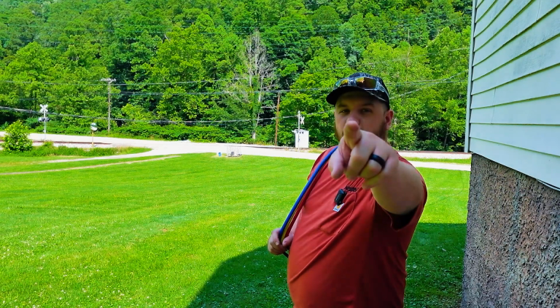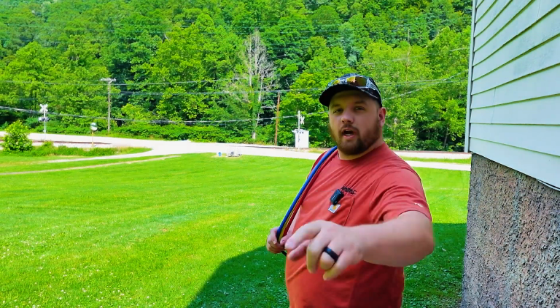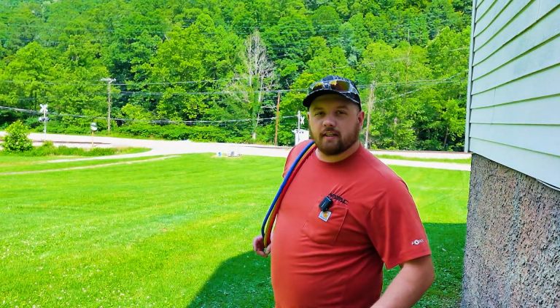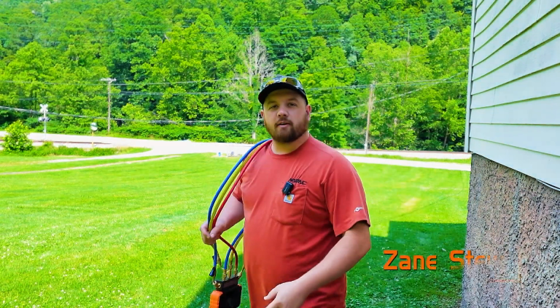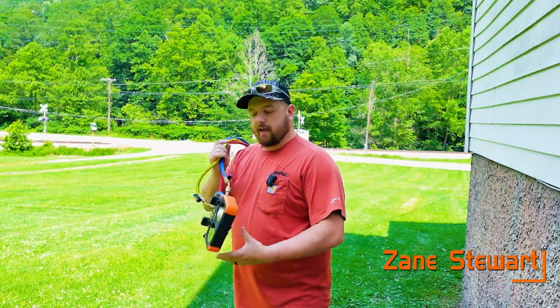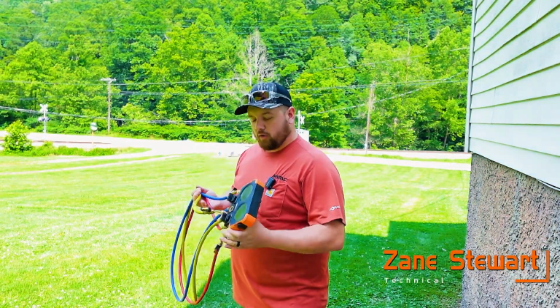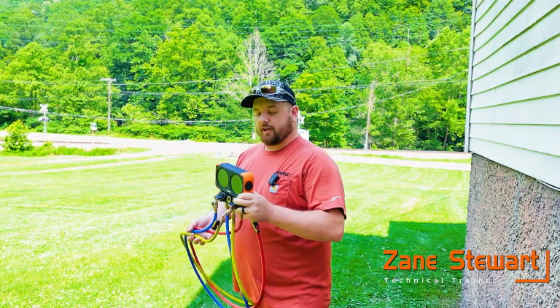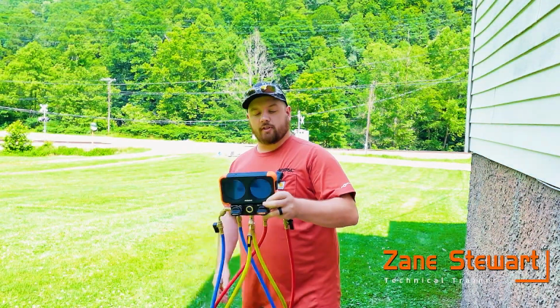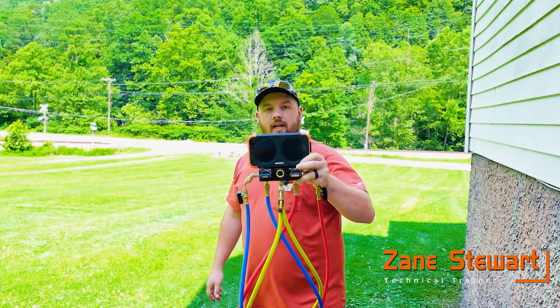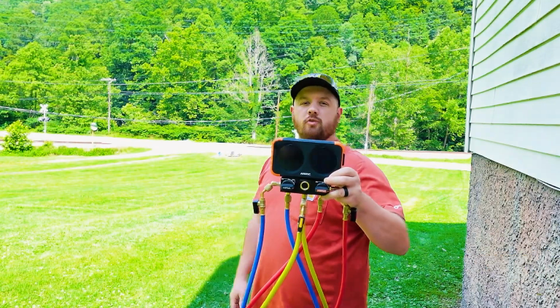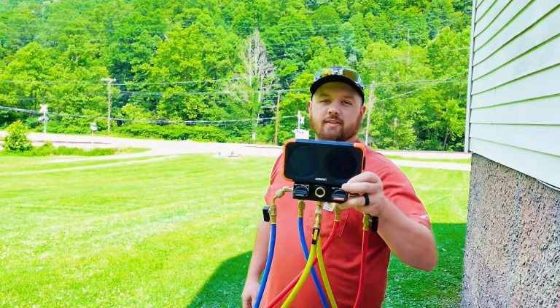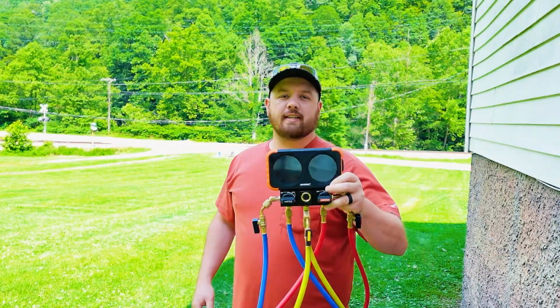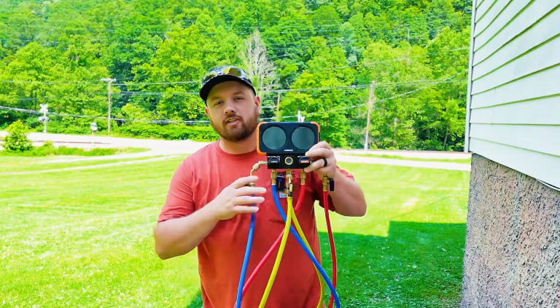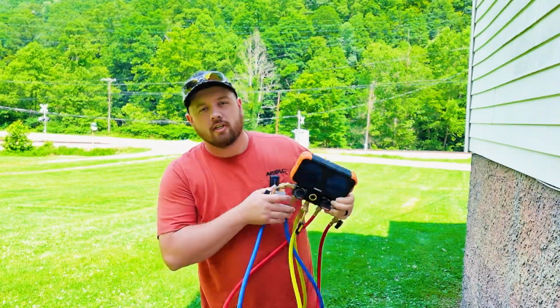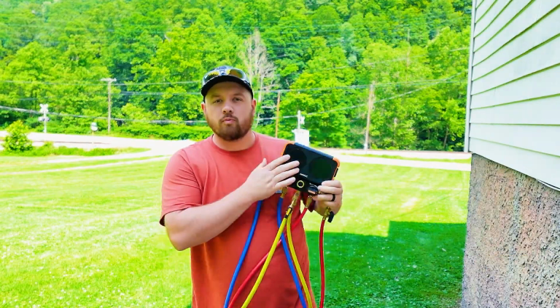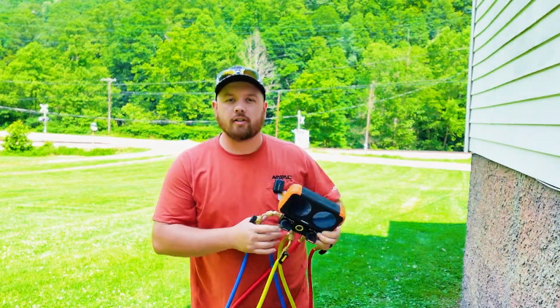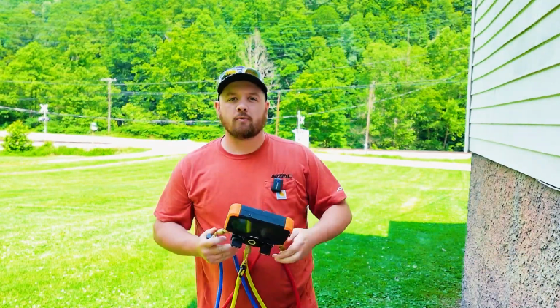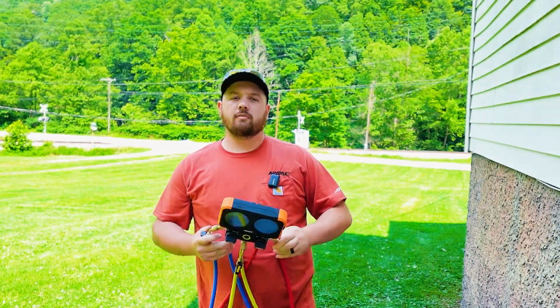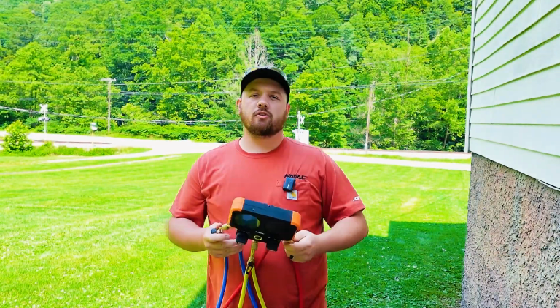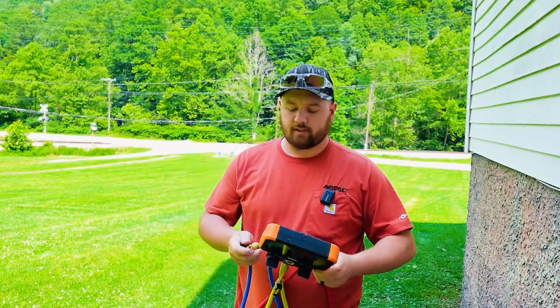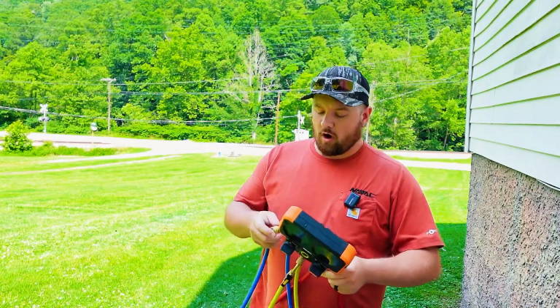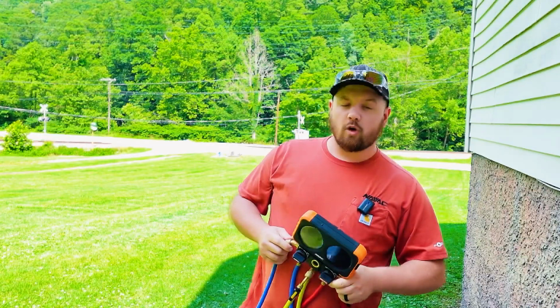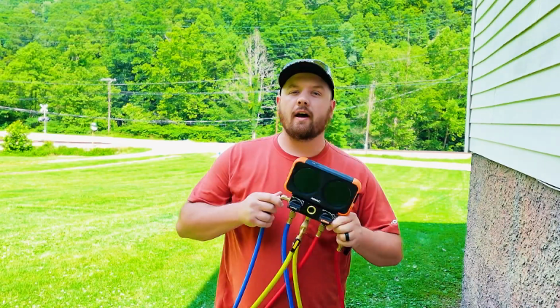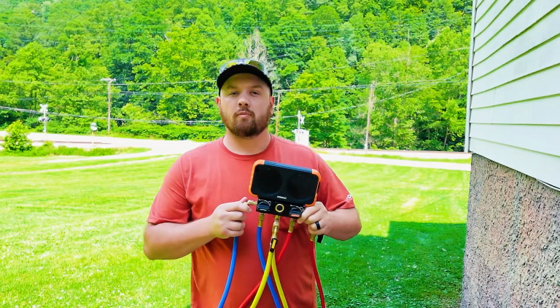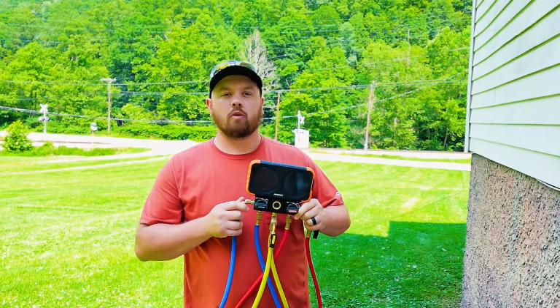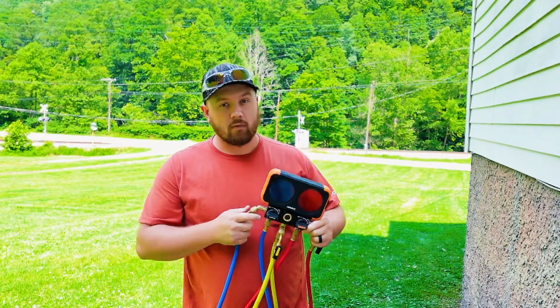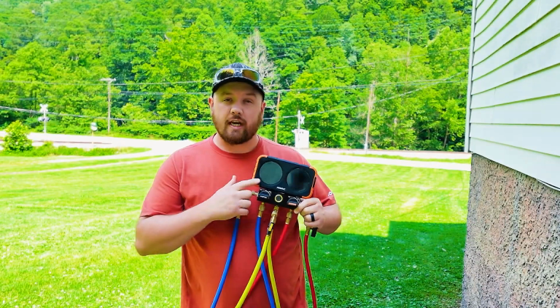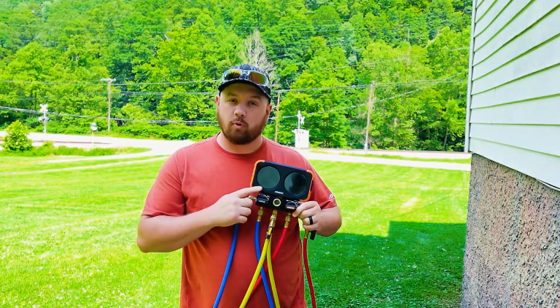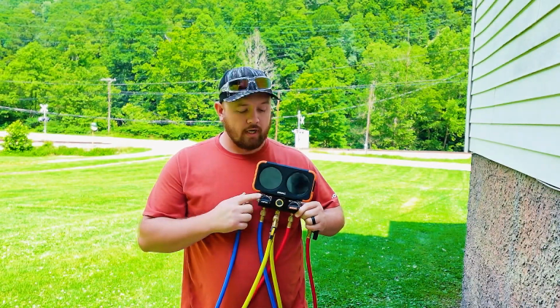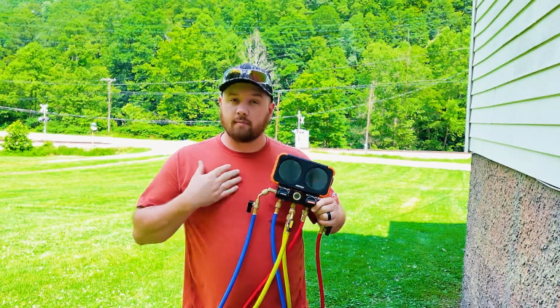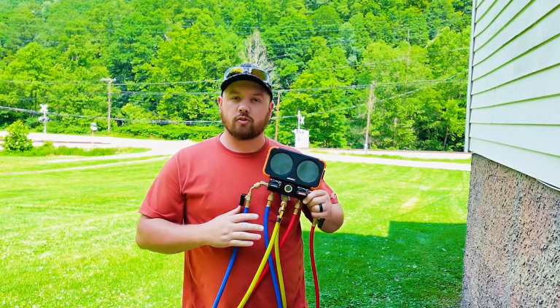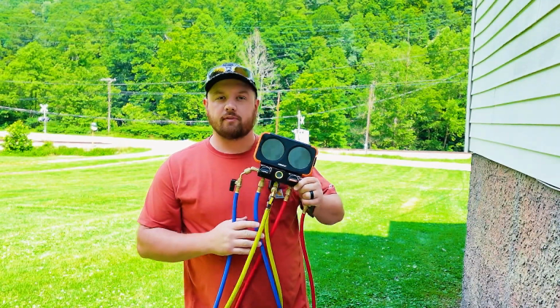What's going on guys? Zane here with NavVac. Going to go over a couple of things with our N2DX Flex Gauge. It's our new product and I'm going to give you some tips and tricks. Also going to go over how to calibrate it, why calibrating your gauges is important, and some of my personal preferences.